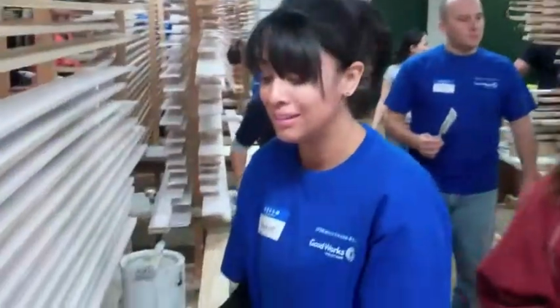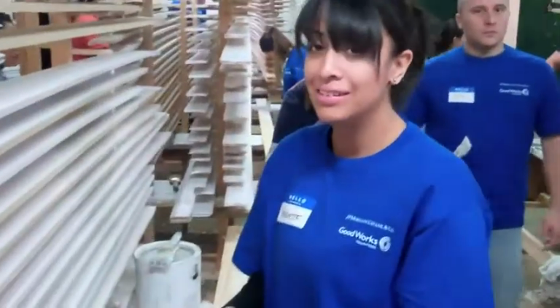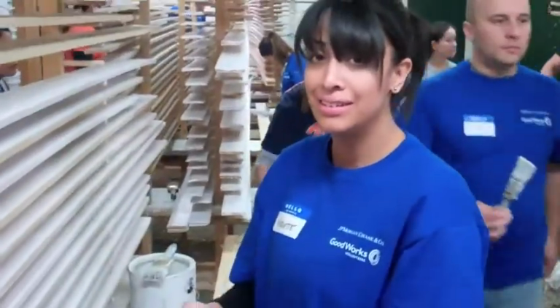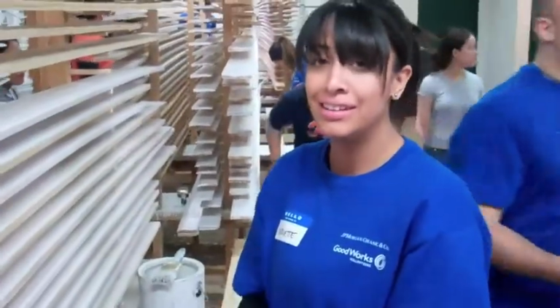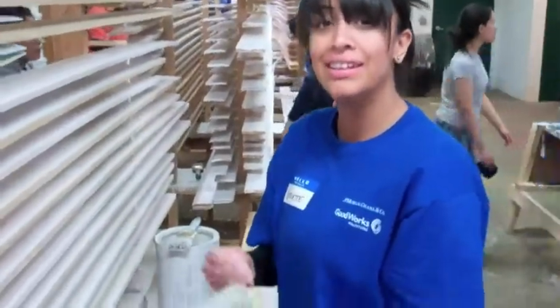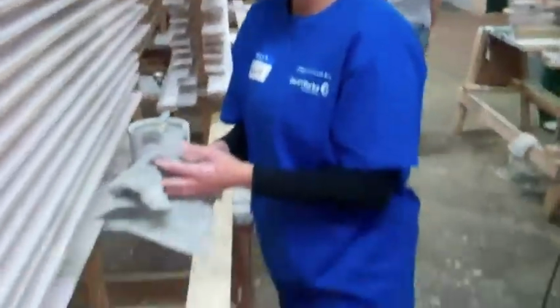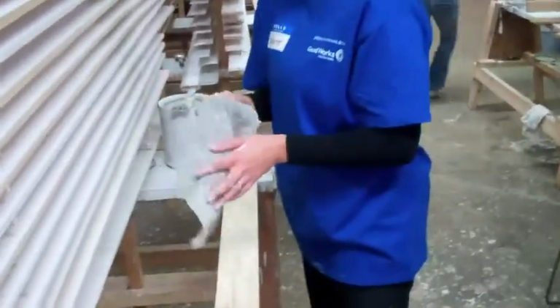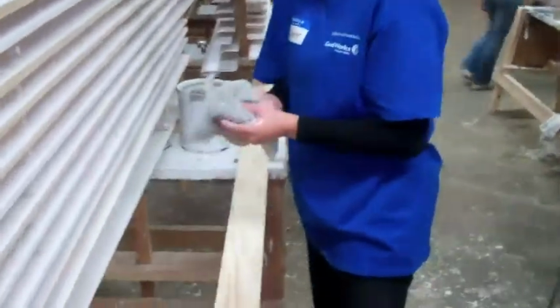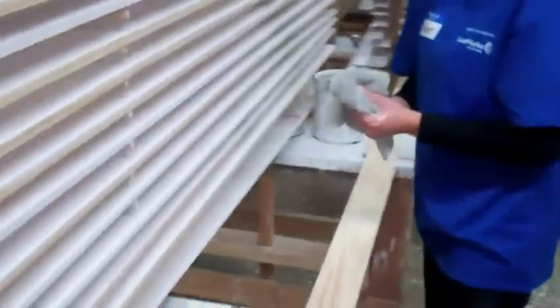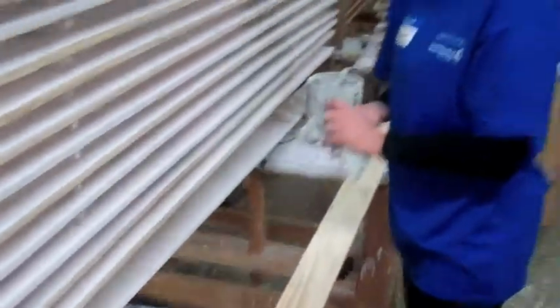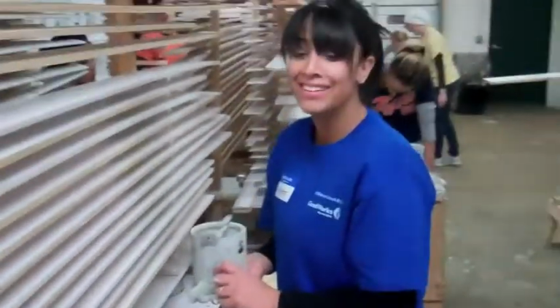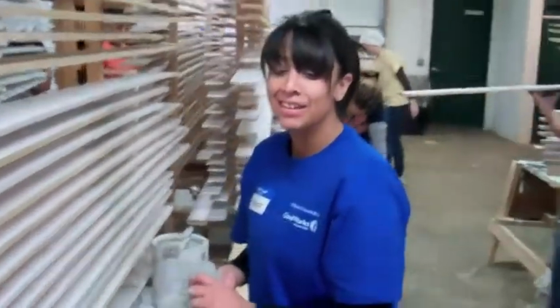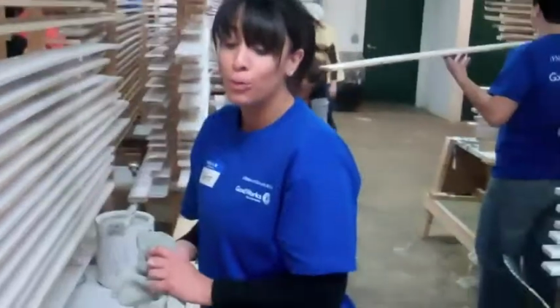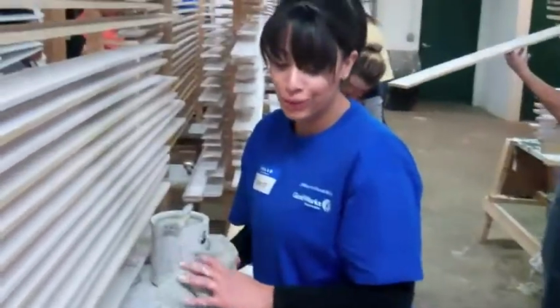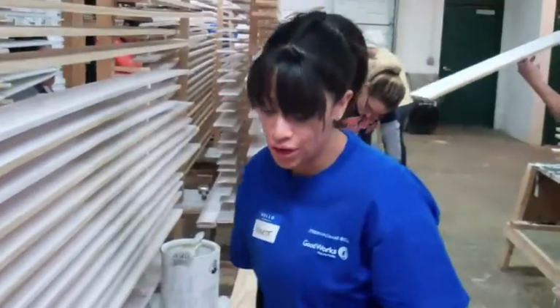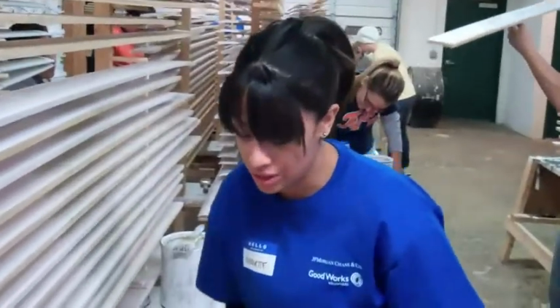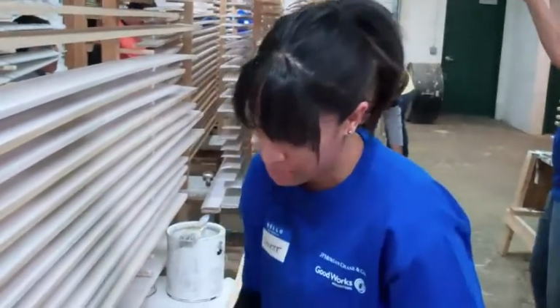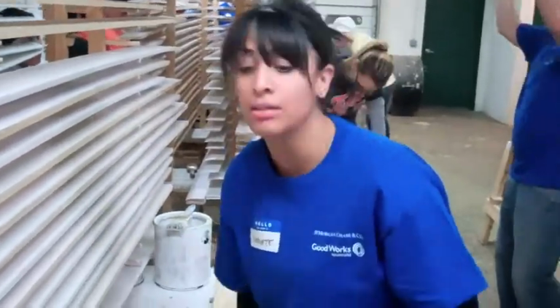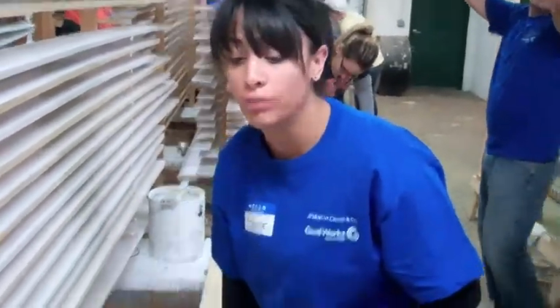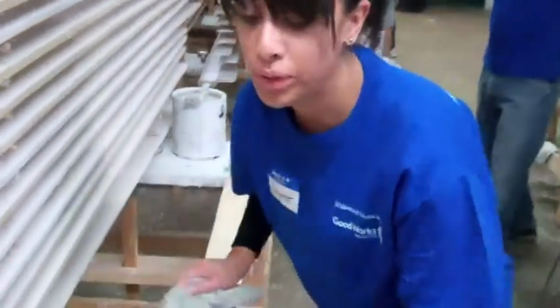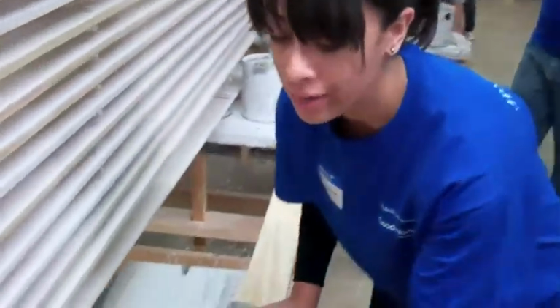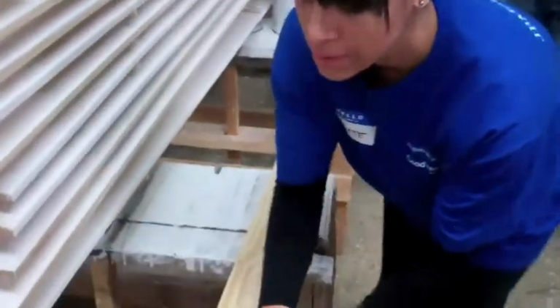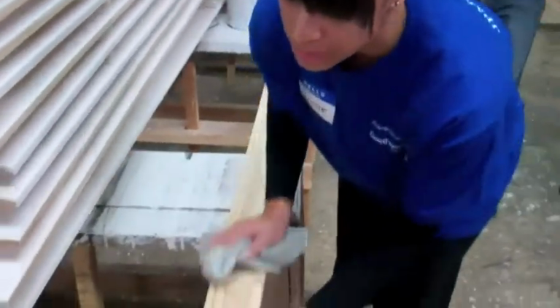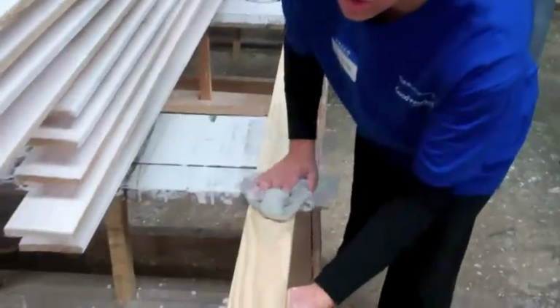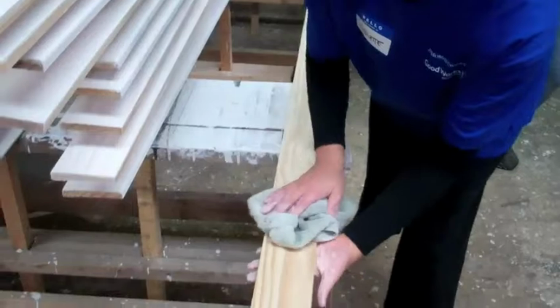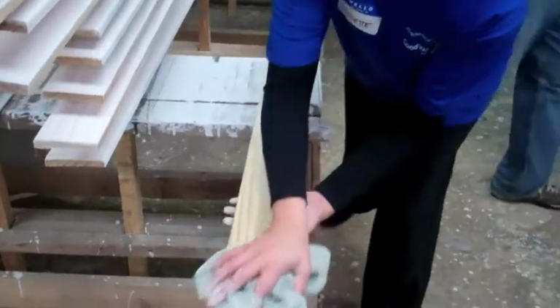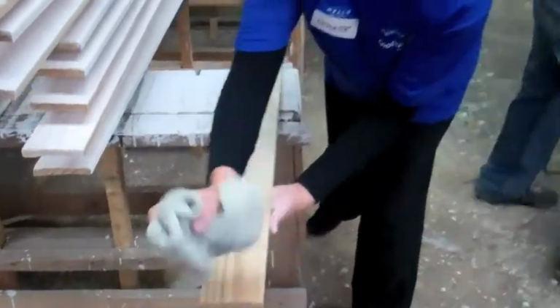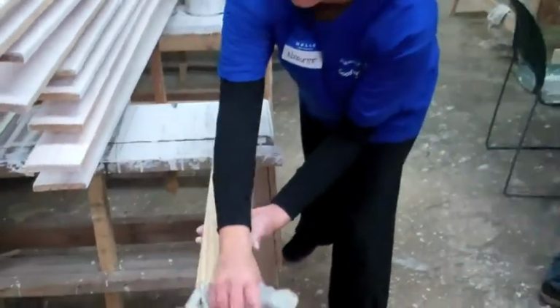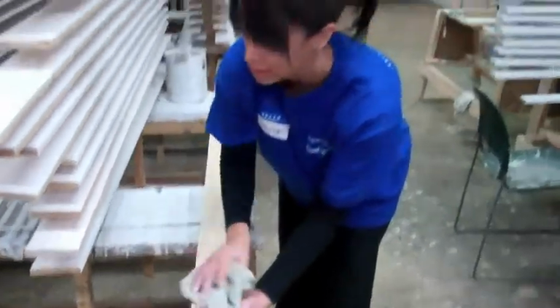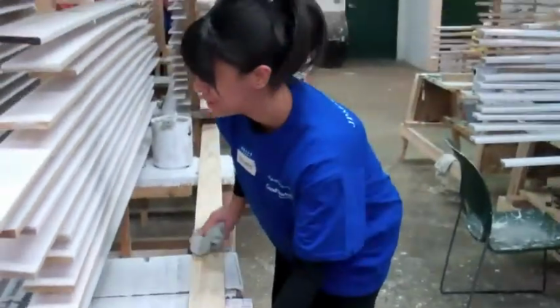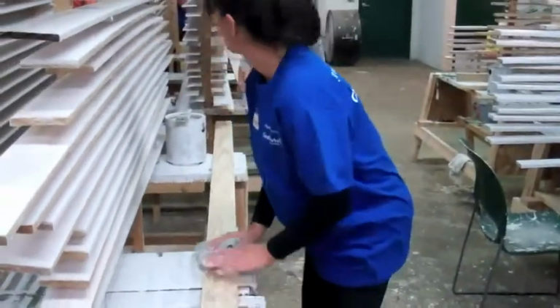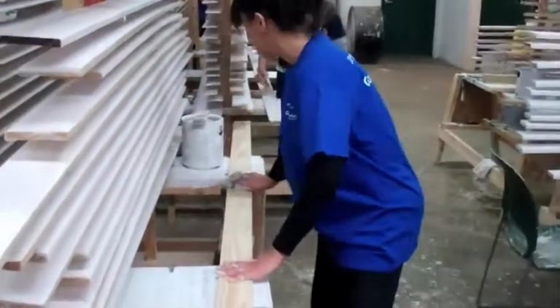So this is Nicolette from Chase Bank. She's going to show us how to paint this piece of trim. So I'm starting out by cleaning off the wood with a rack, just making sure that all of the debris and excess material is taken off.